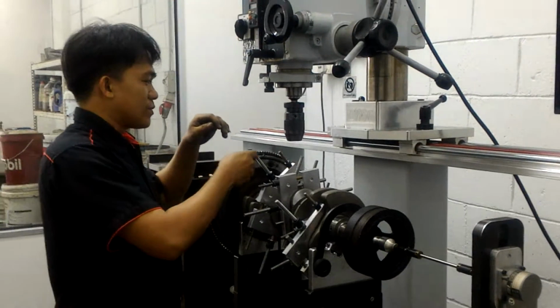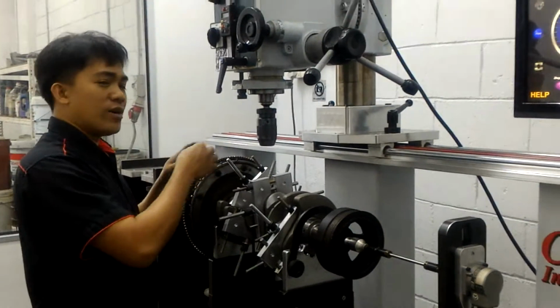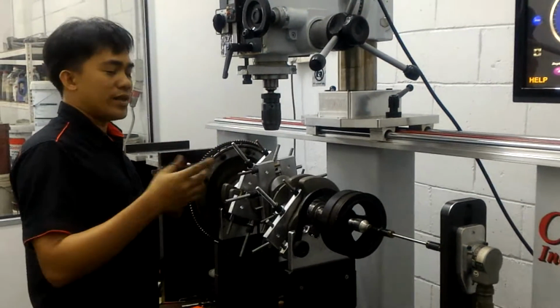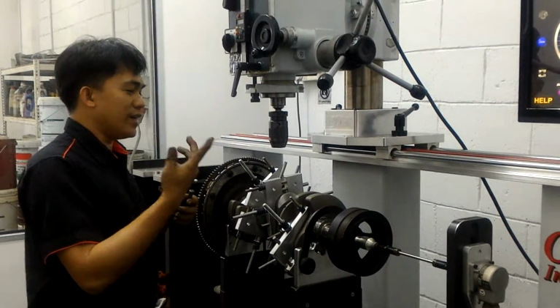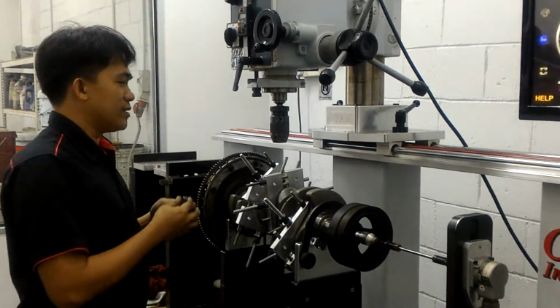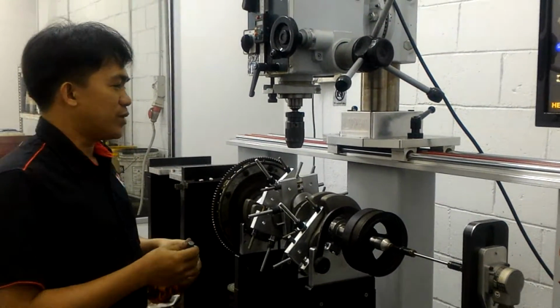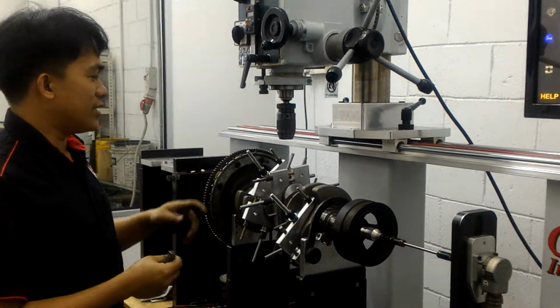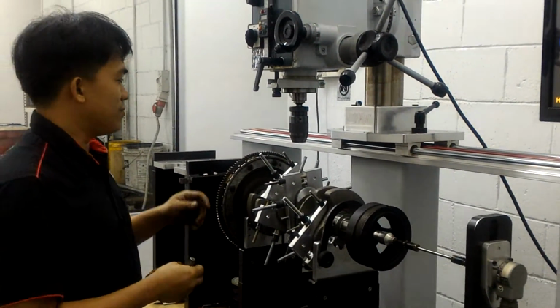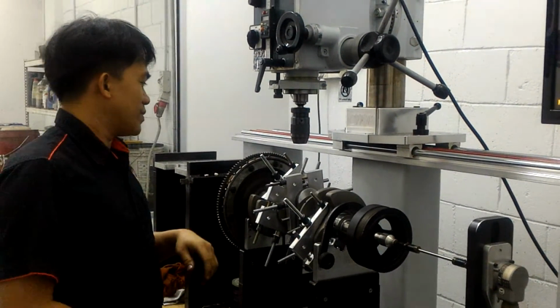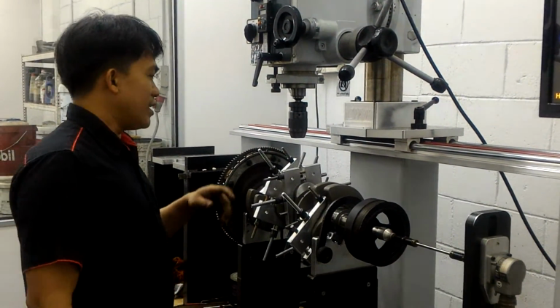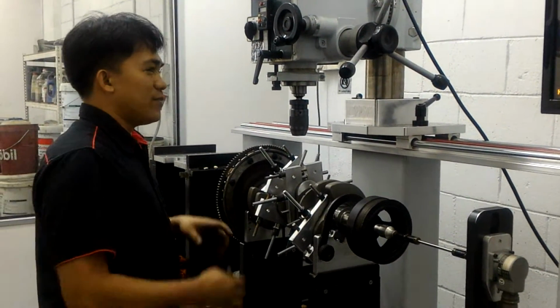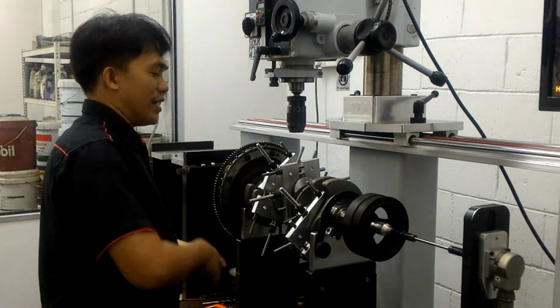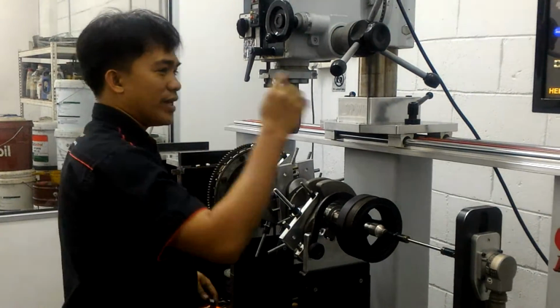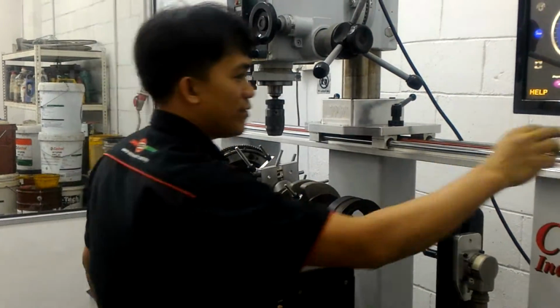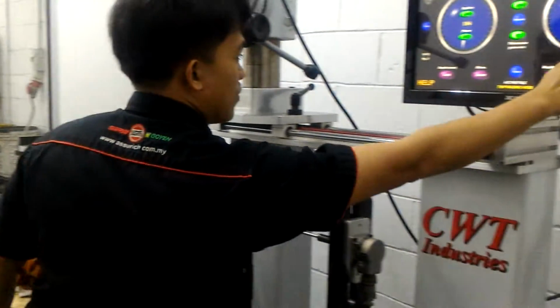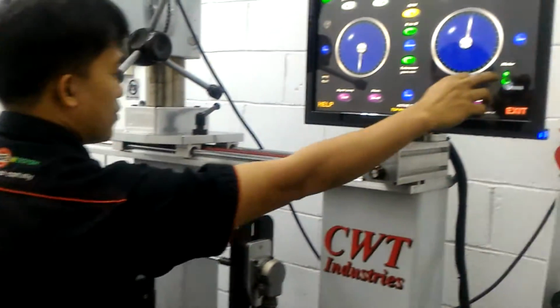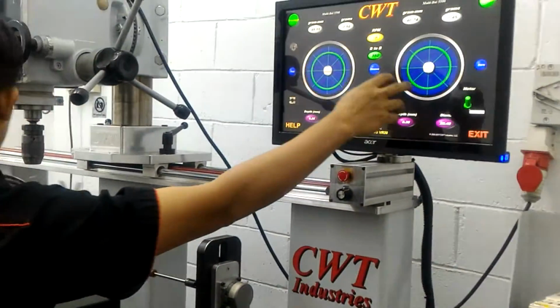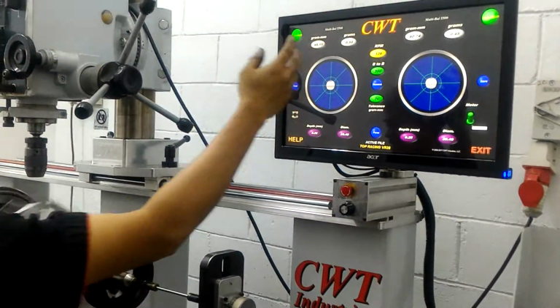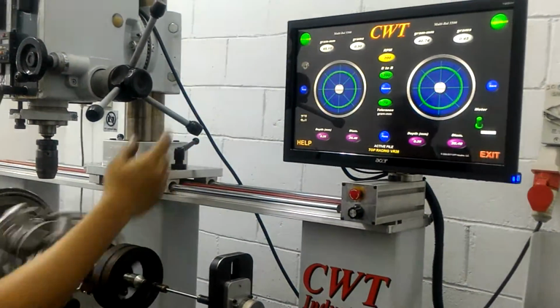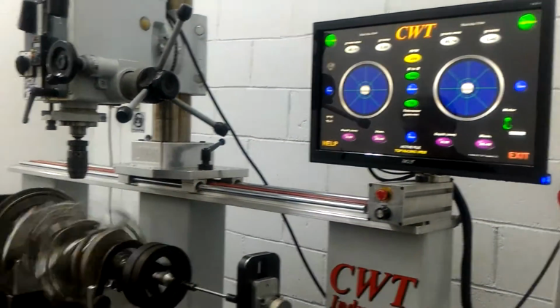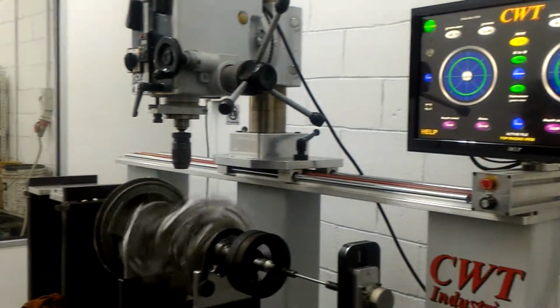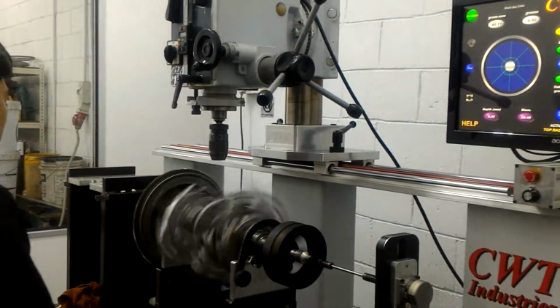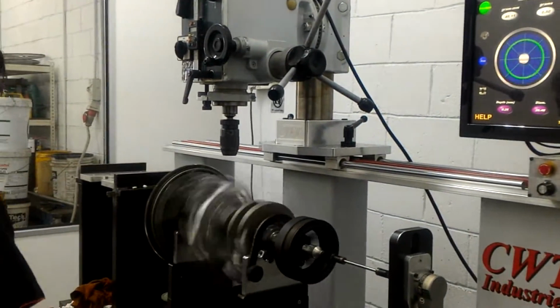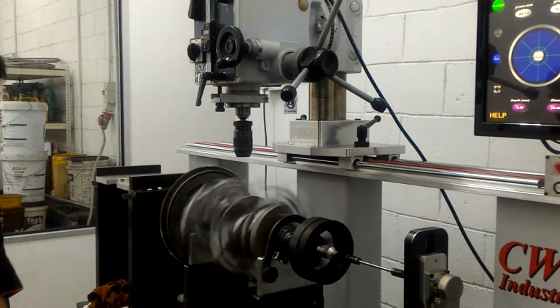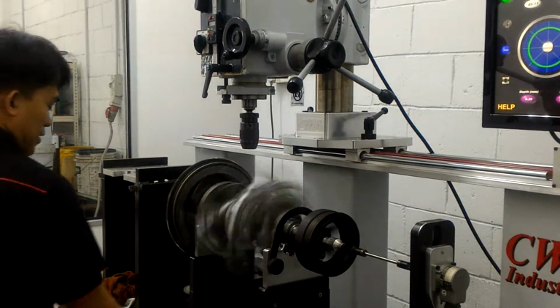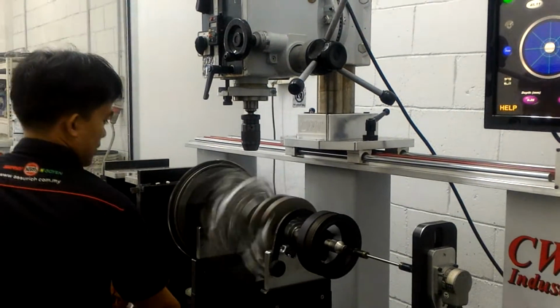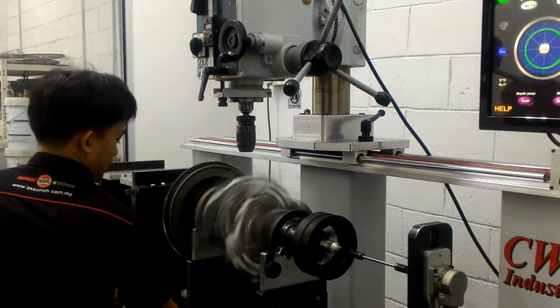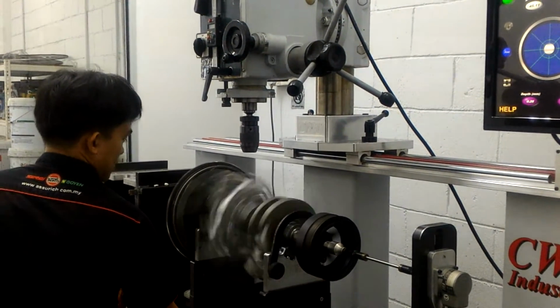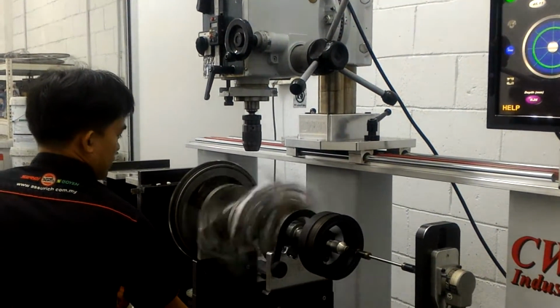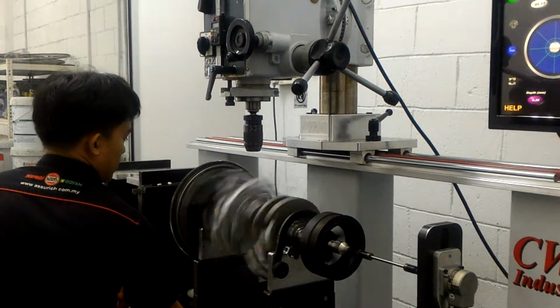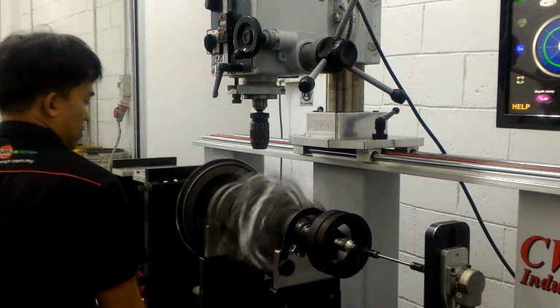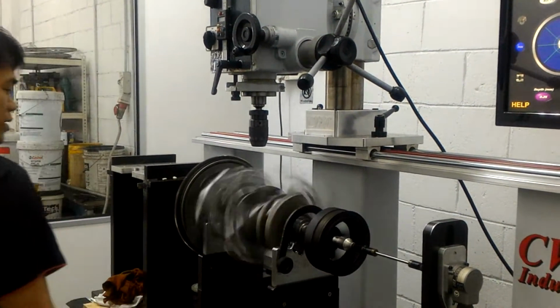Now, after I drill in for the third drilling time, I spin again and let's see how the result of my work.